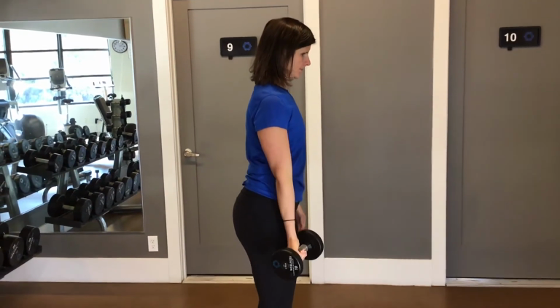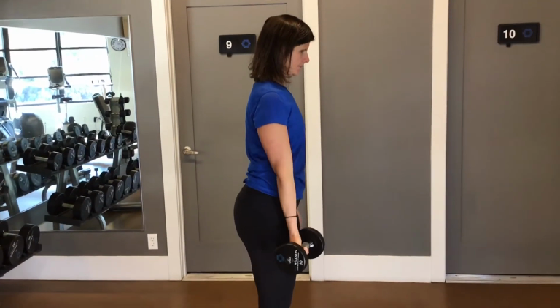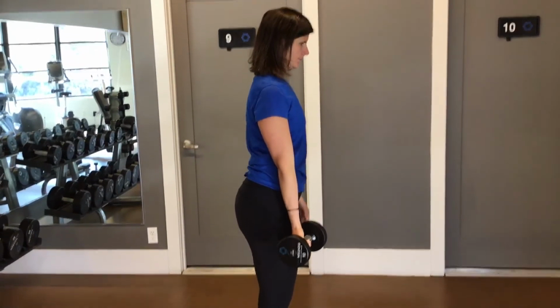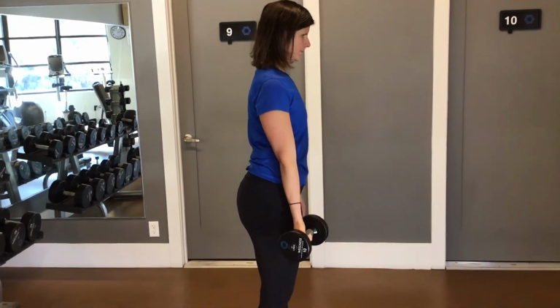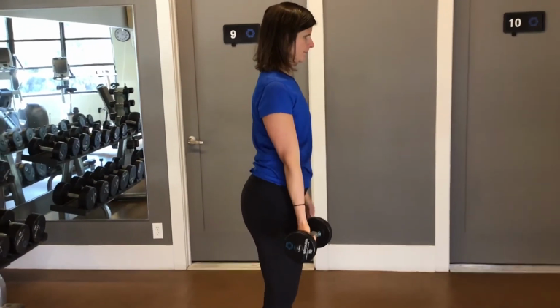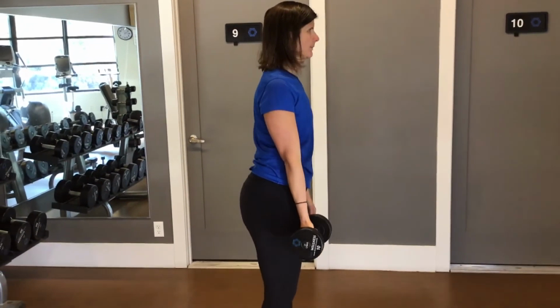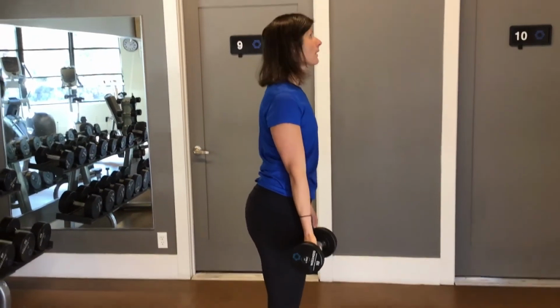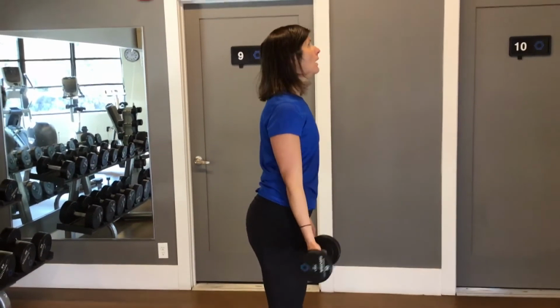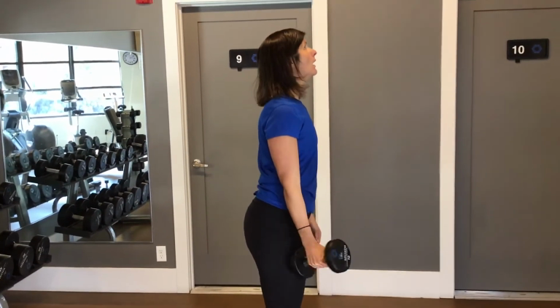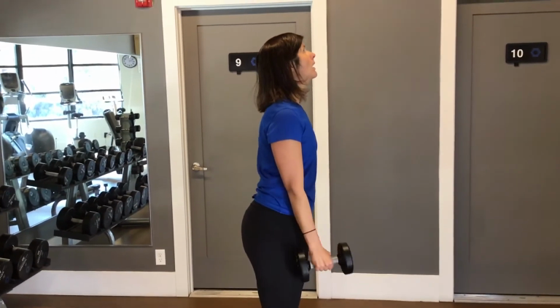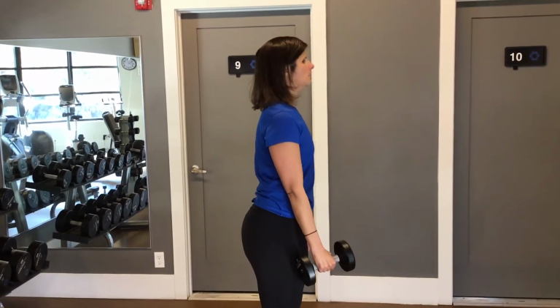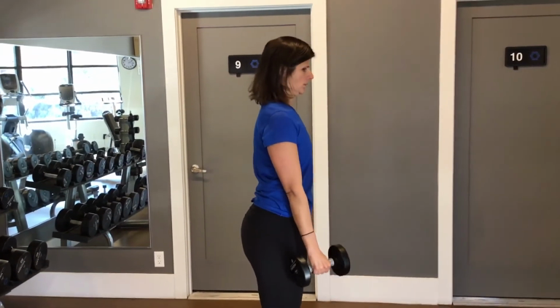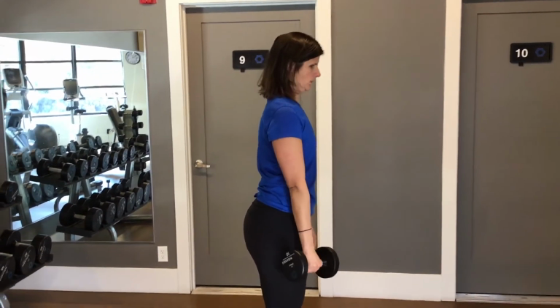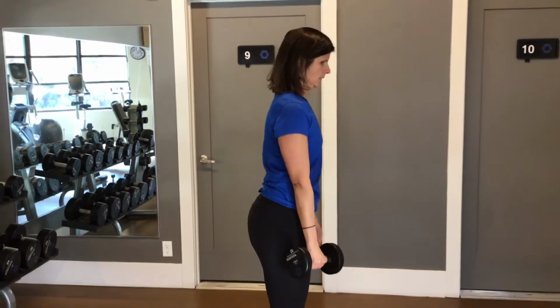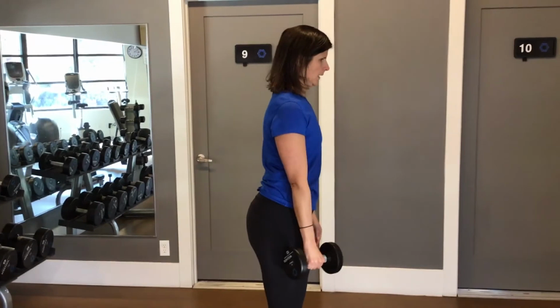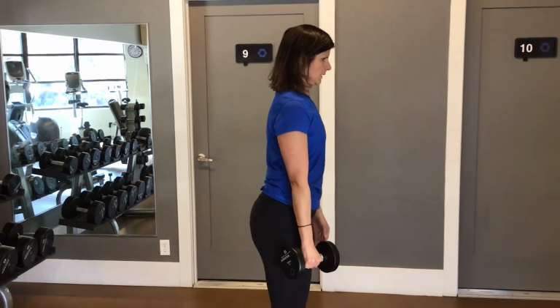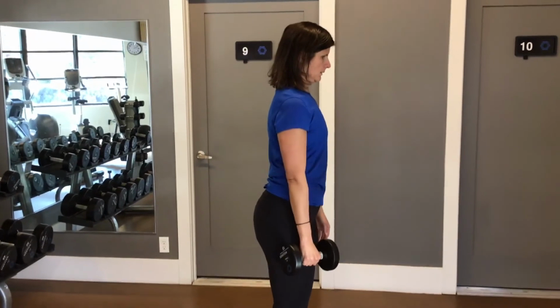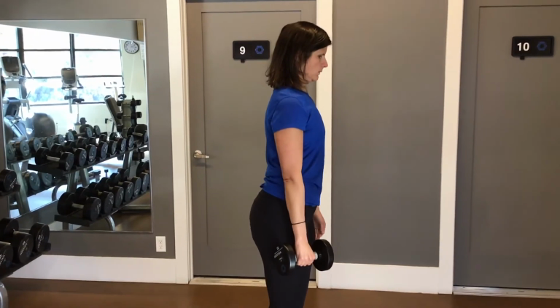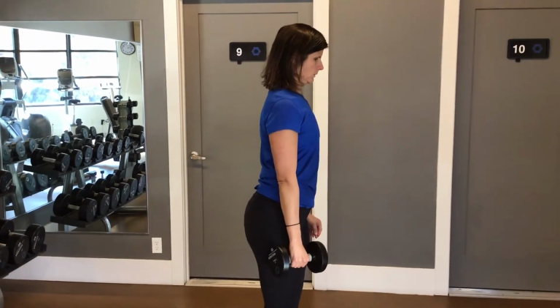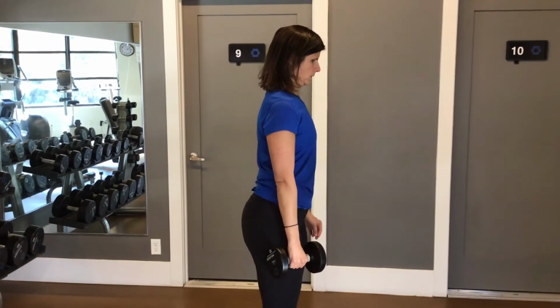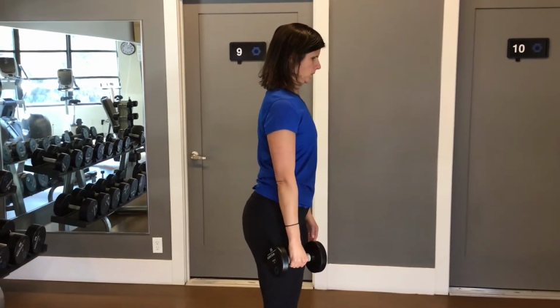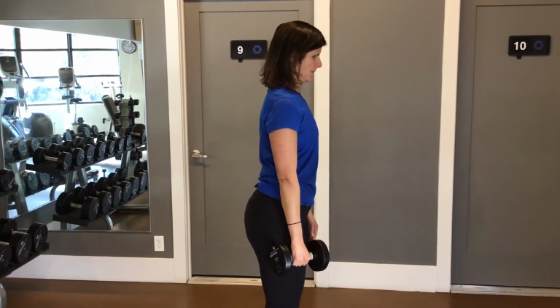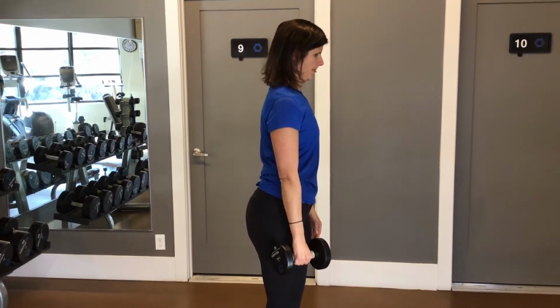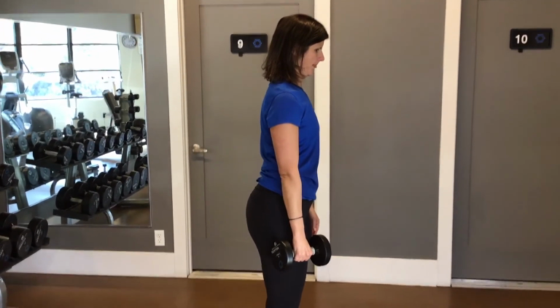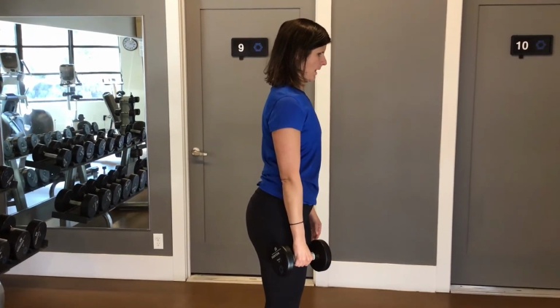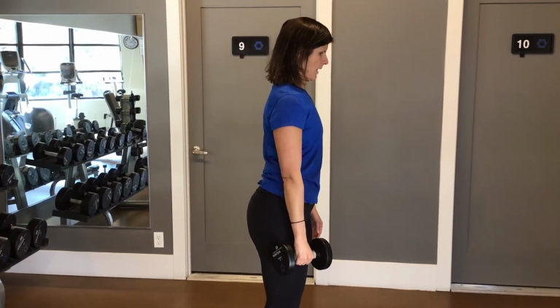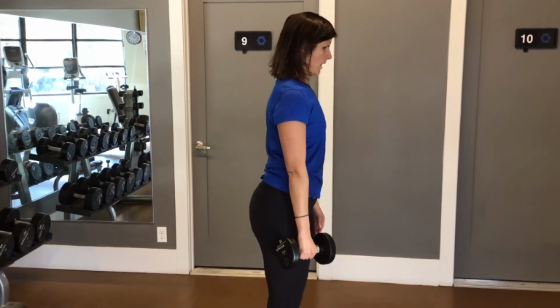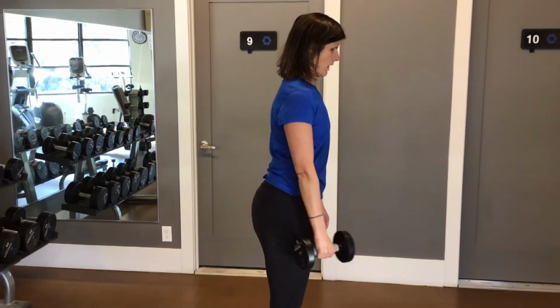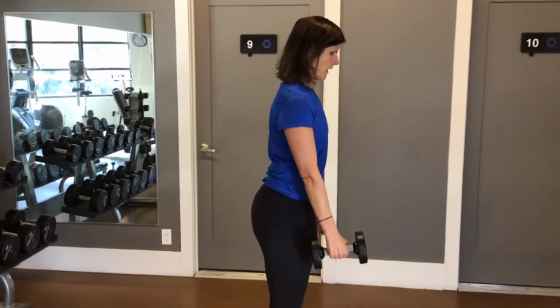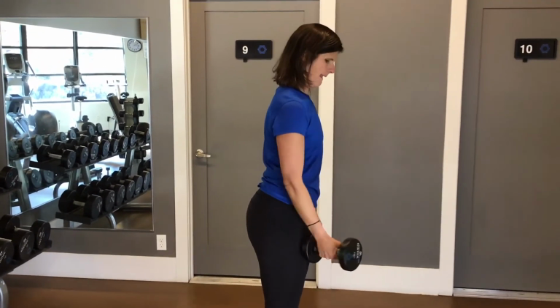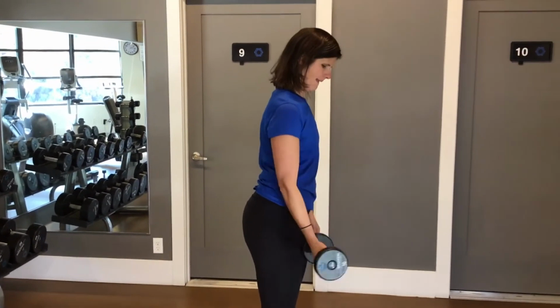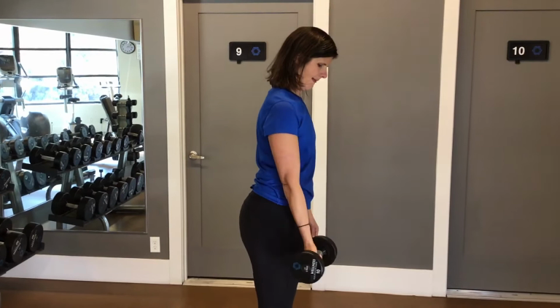This next exercise is looking at forearm strength — a great one for tennis elbow and golfer's elbow. We start with a decent weight; here we're looking at 10 pounds.